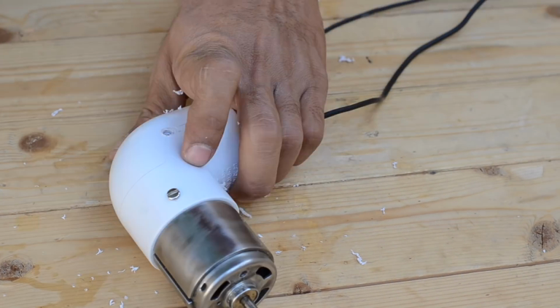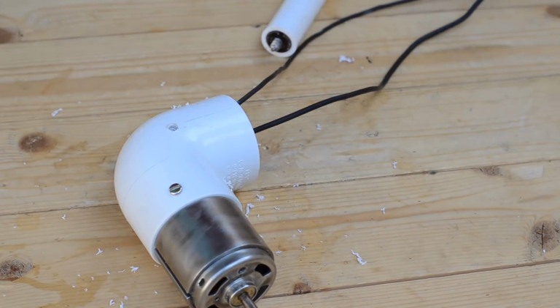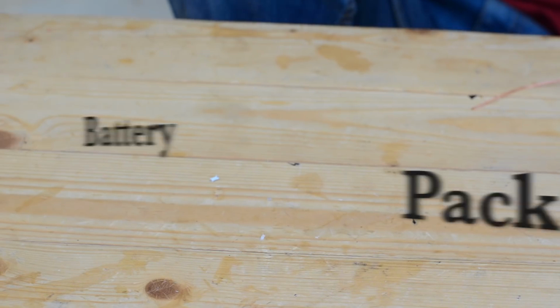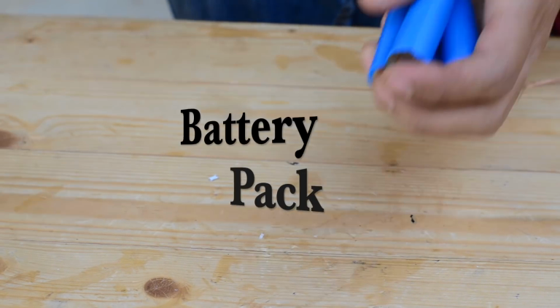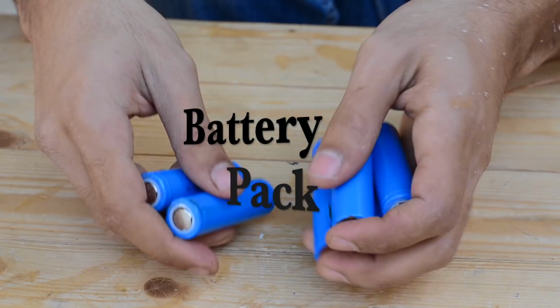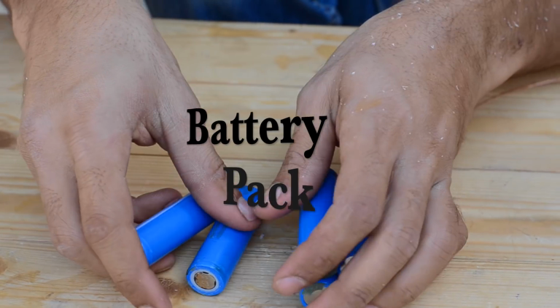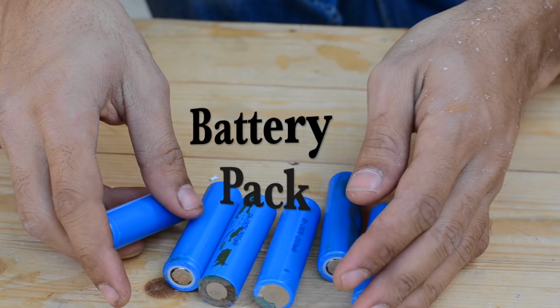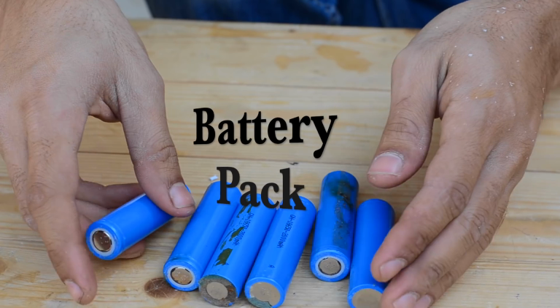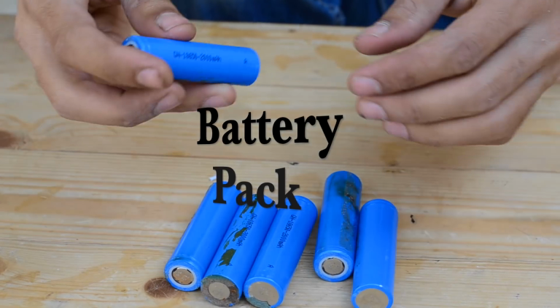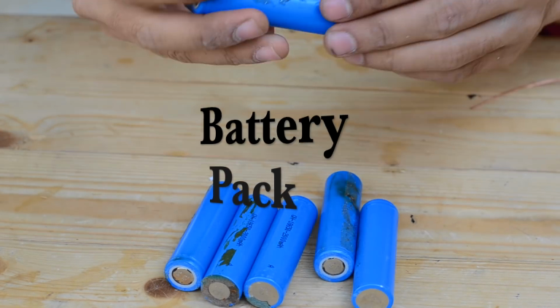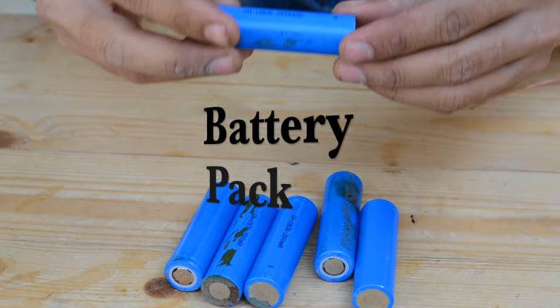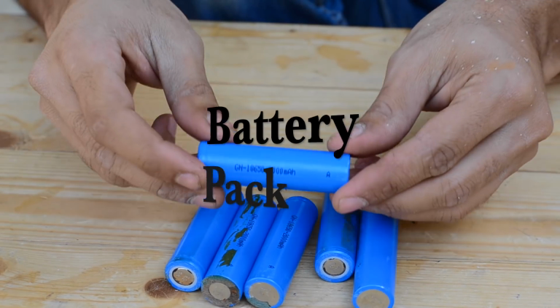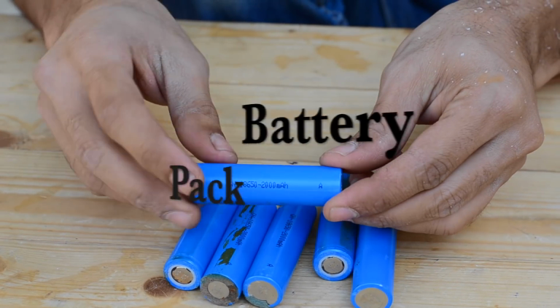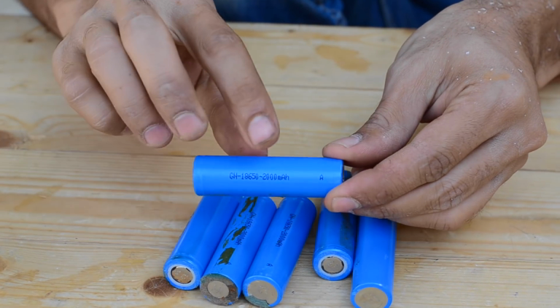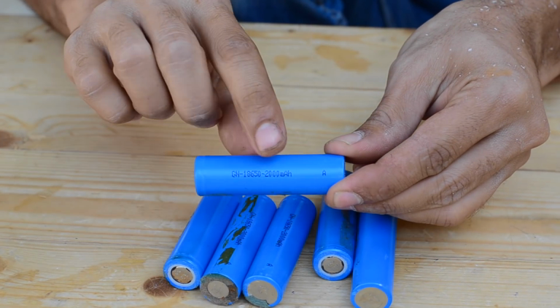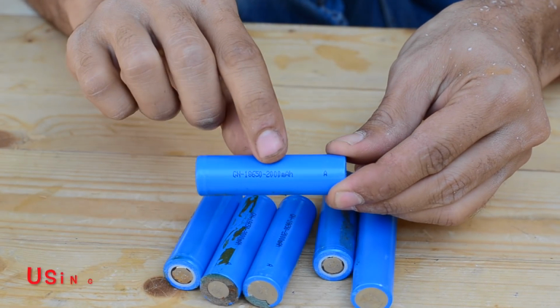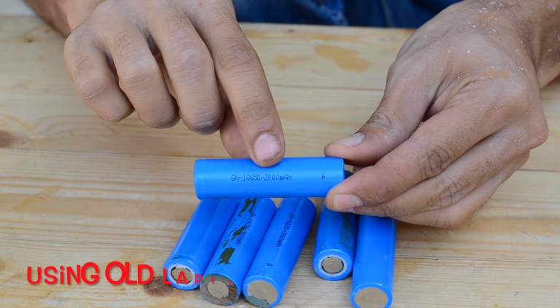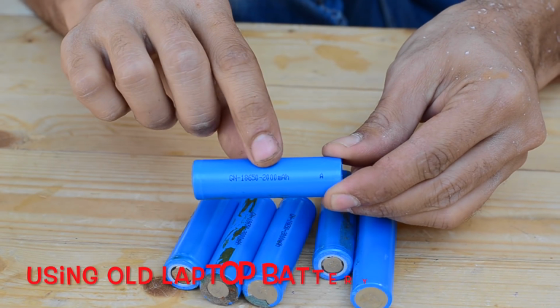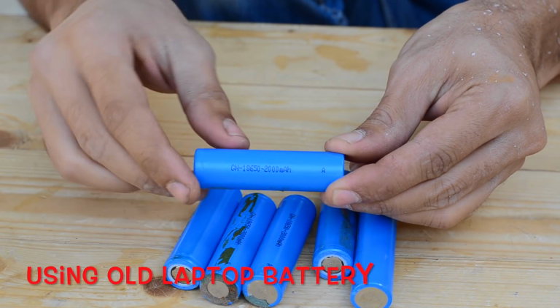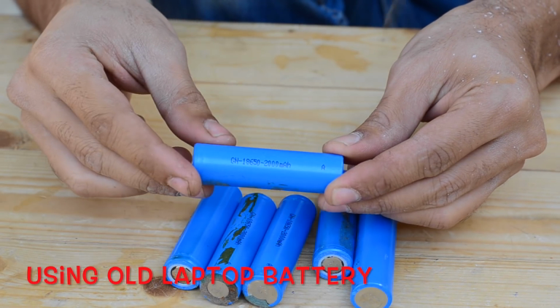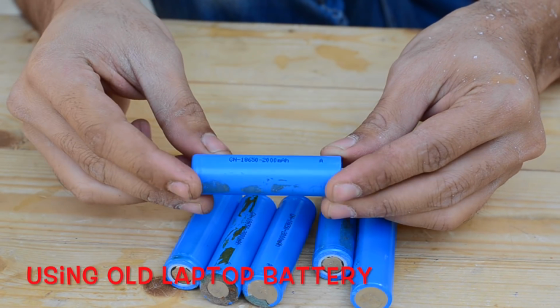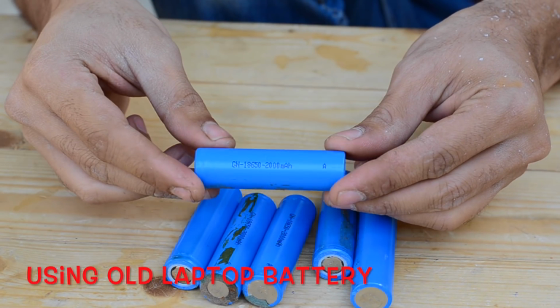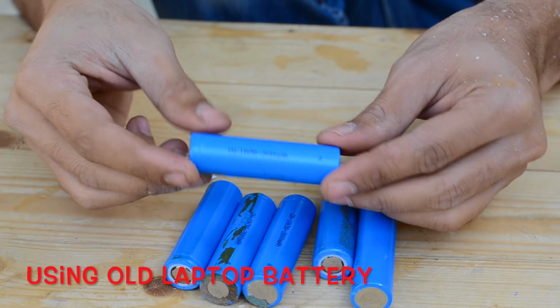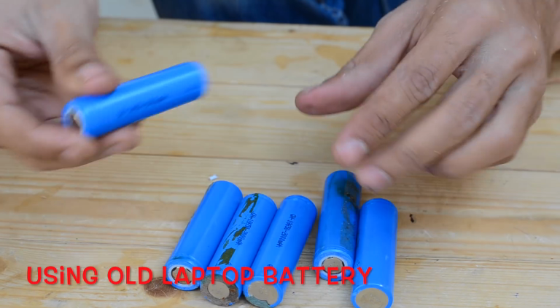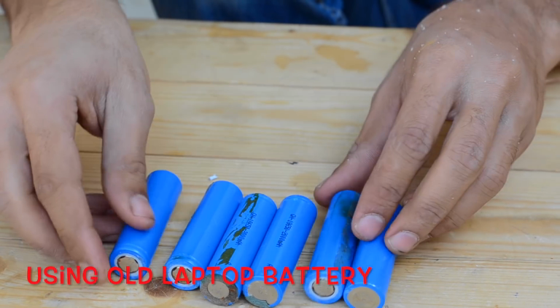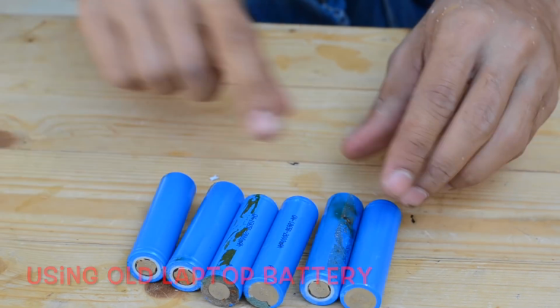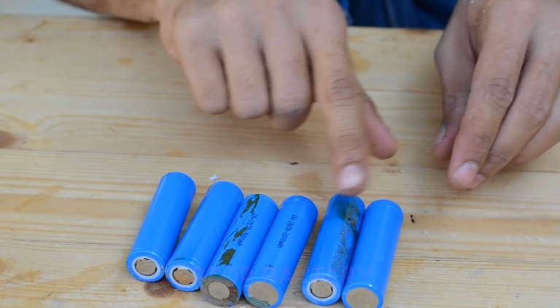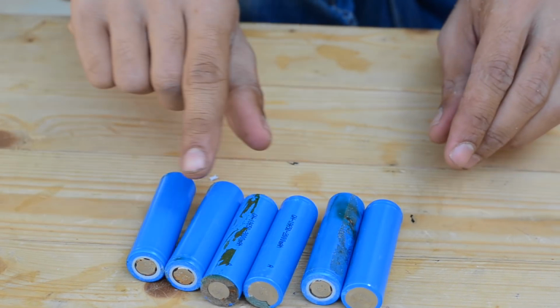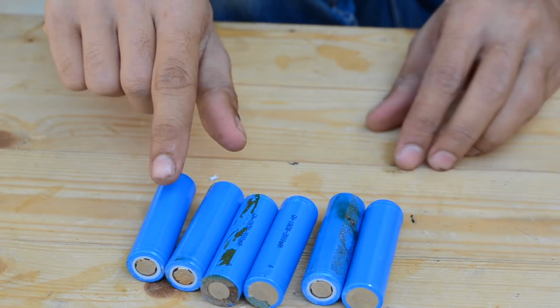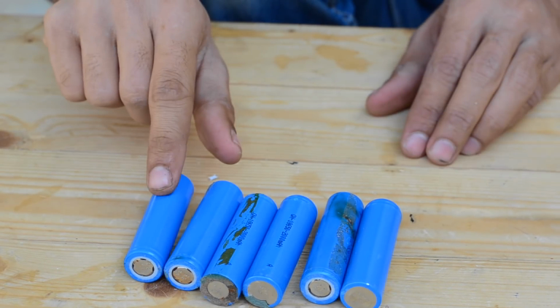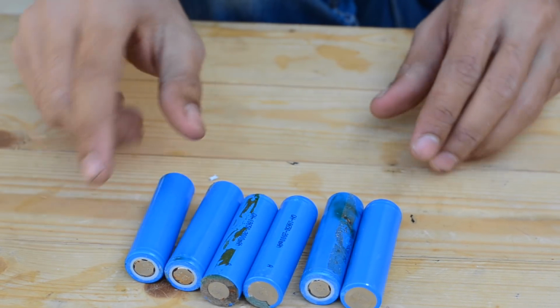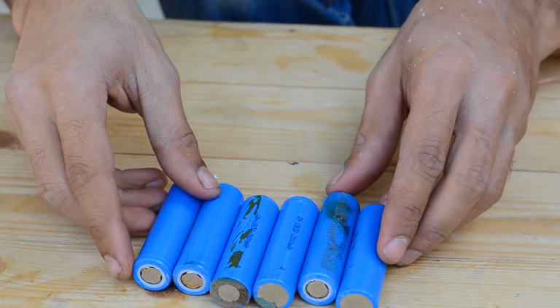To power this angle grinder we are going to use some old laptop batteries. Each one of them is rated at 2000 mAh and I'm going to use six of them.